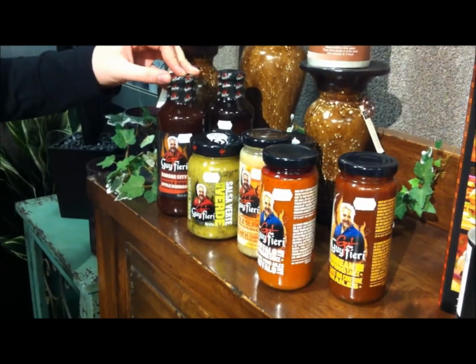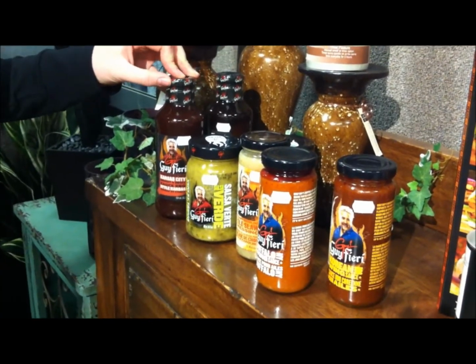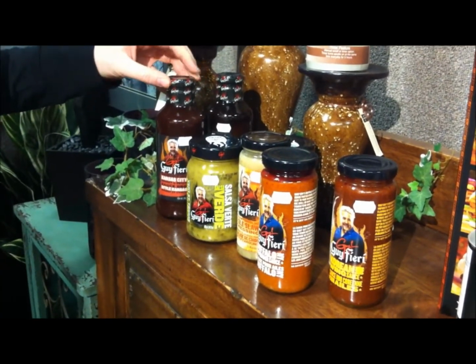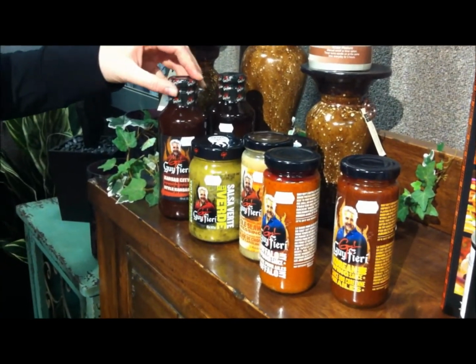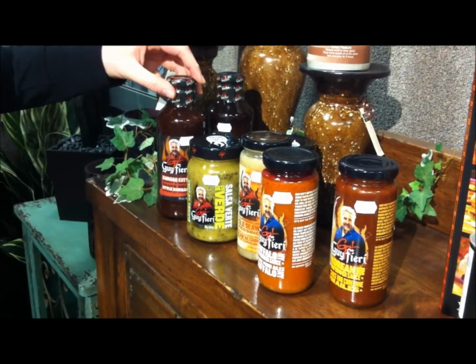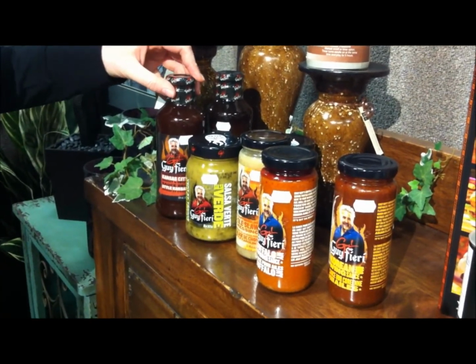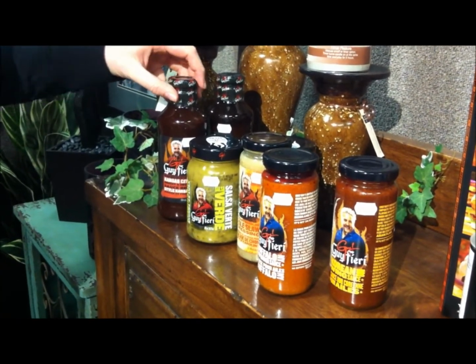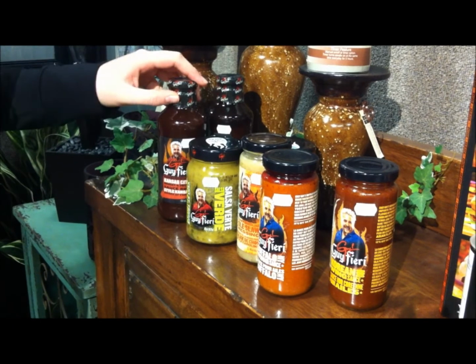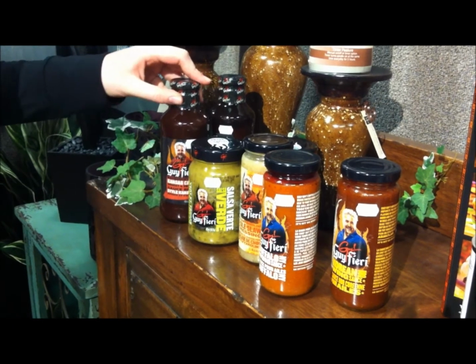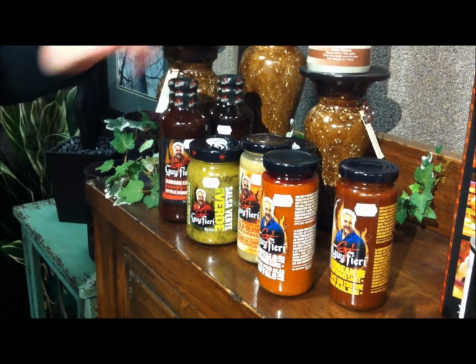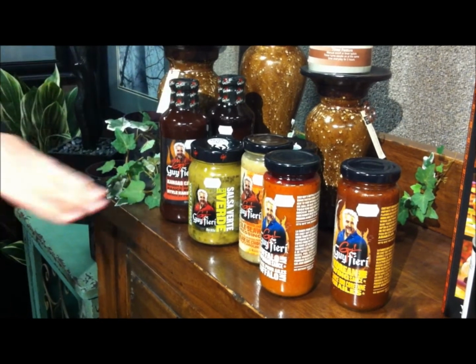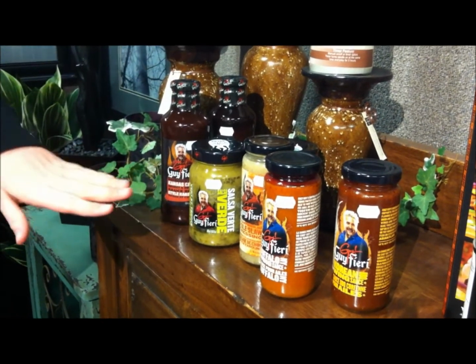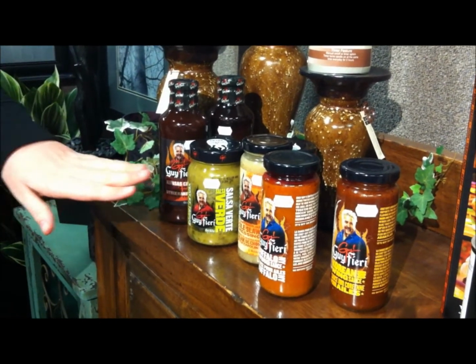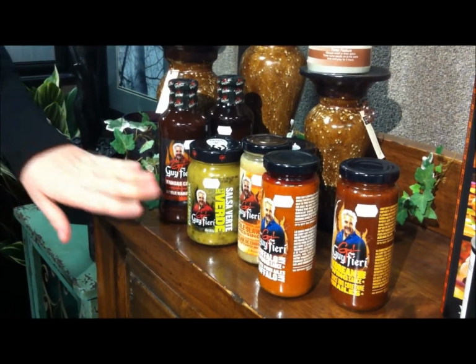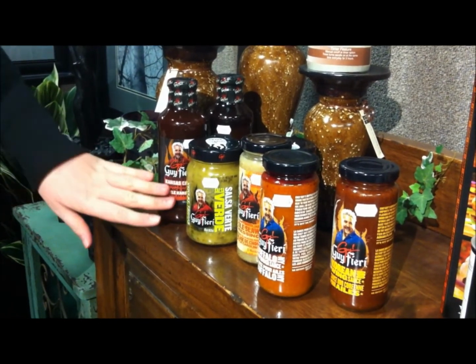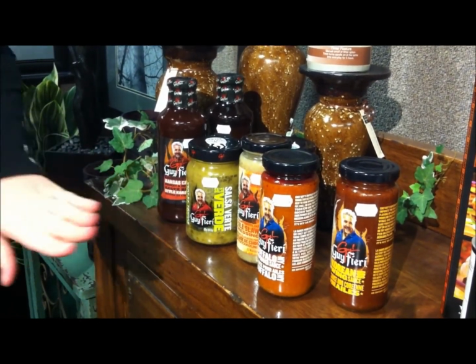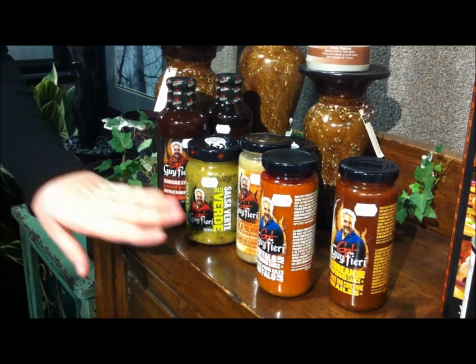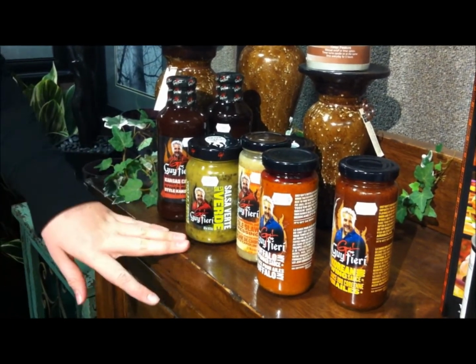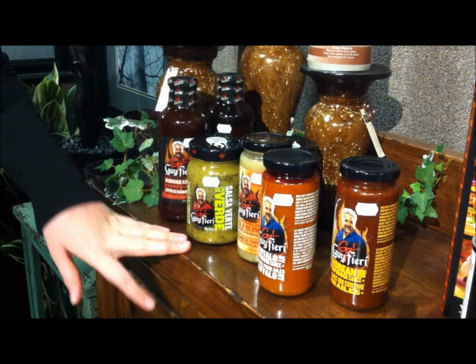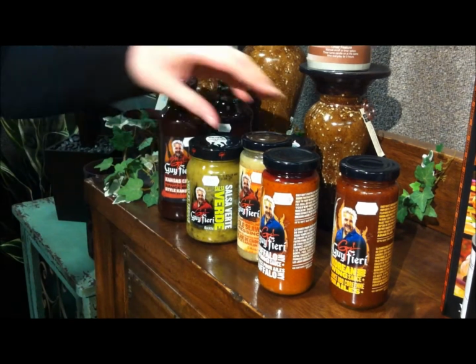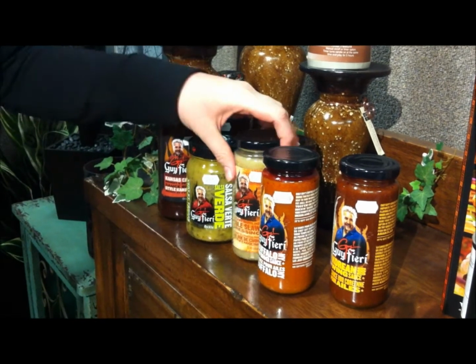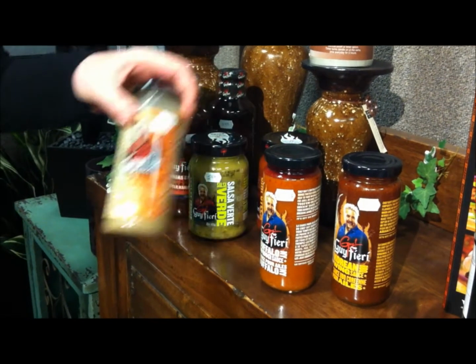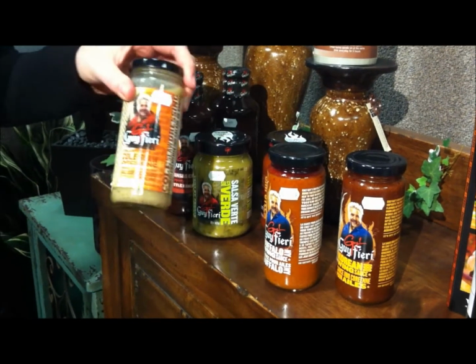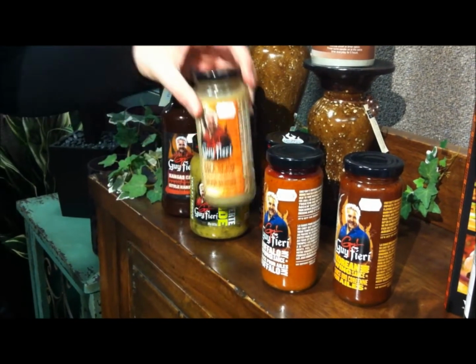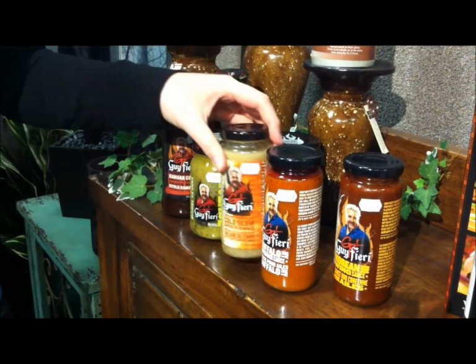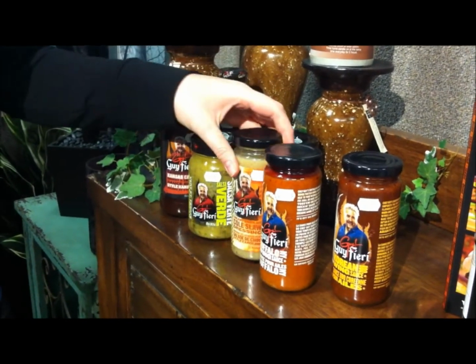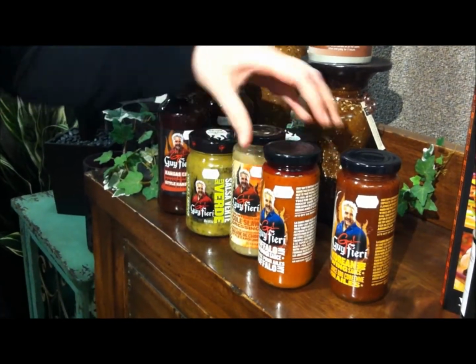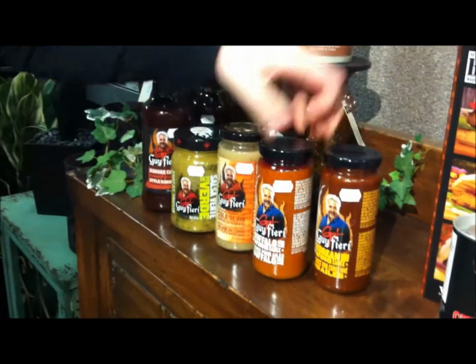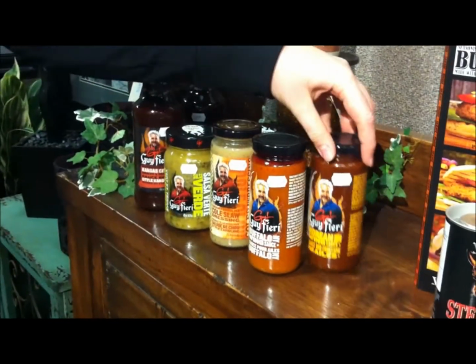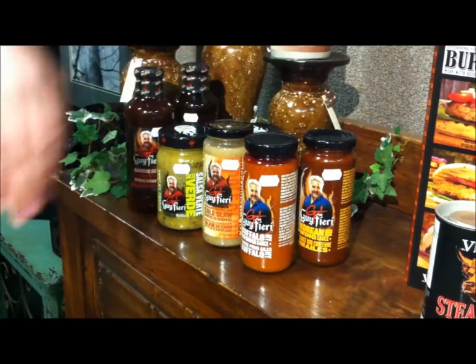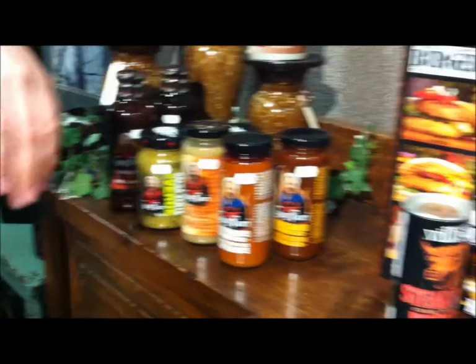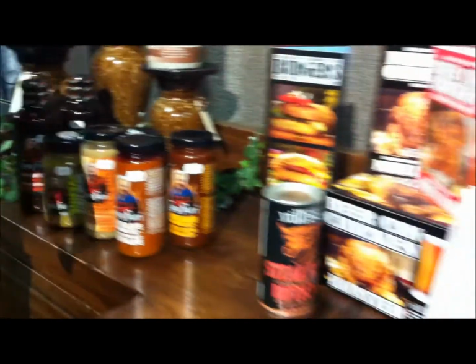First off, we have some Guy Fieri products here that have just been flying off the shelves. We've got your barbecue sauces, we've got your salsa, we have your coleslaw mix — the dads are going to love it. There's a little bit of spice, a little bit of smoke sweetness.